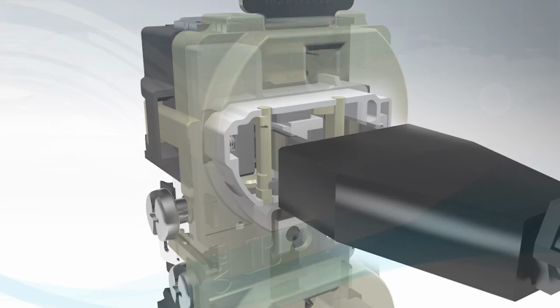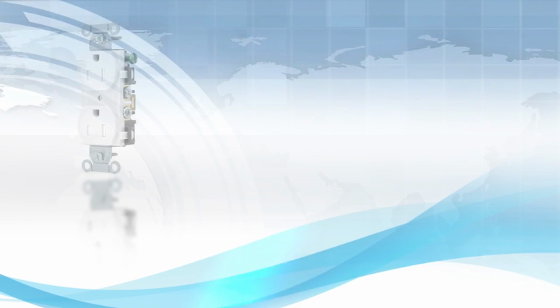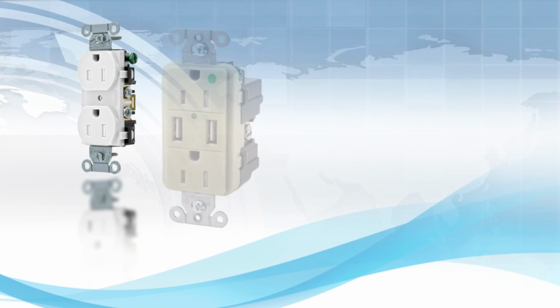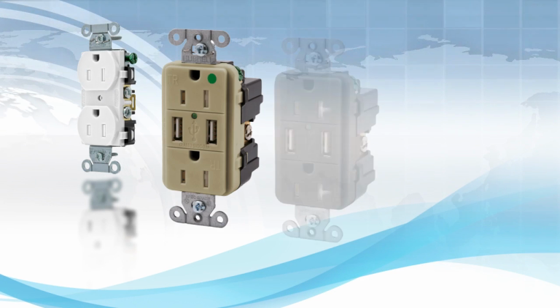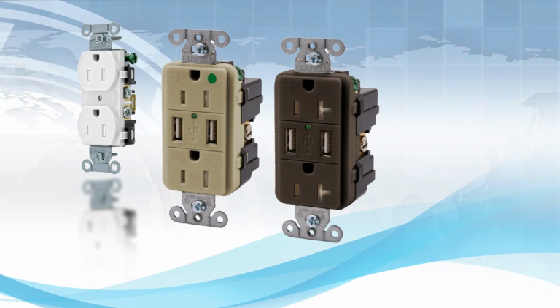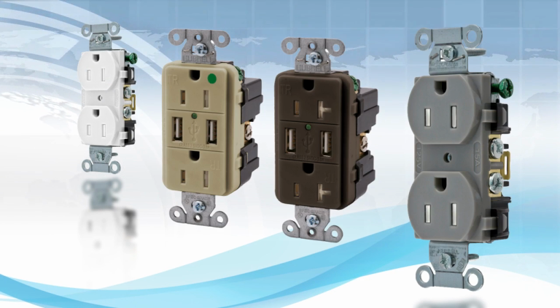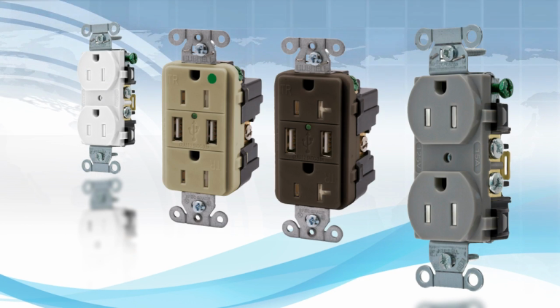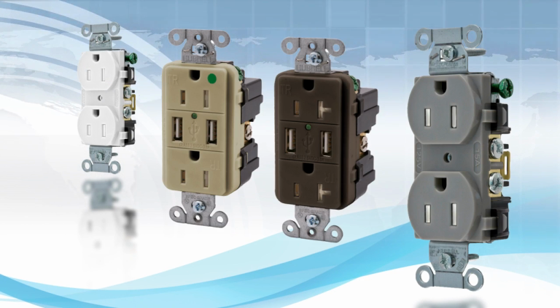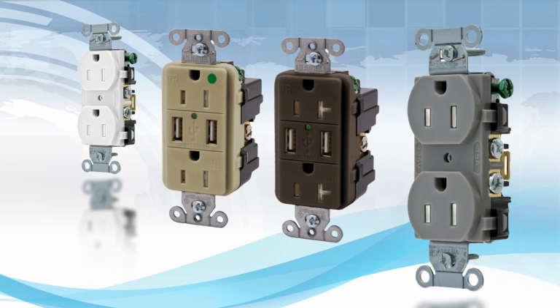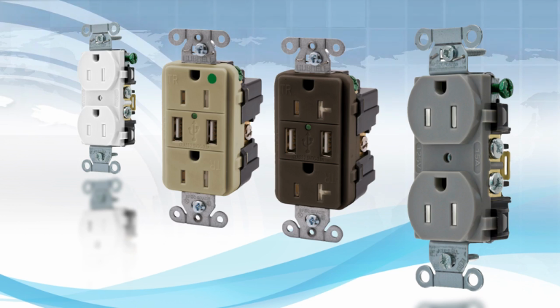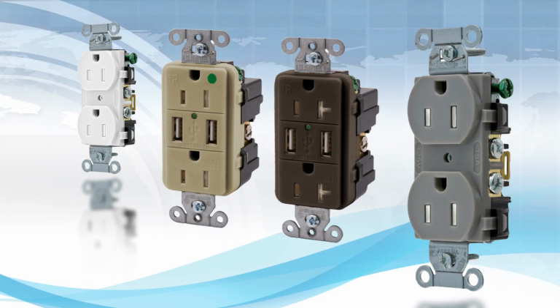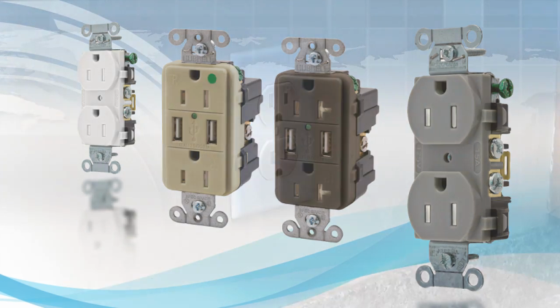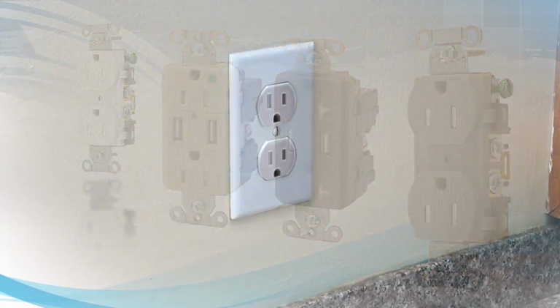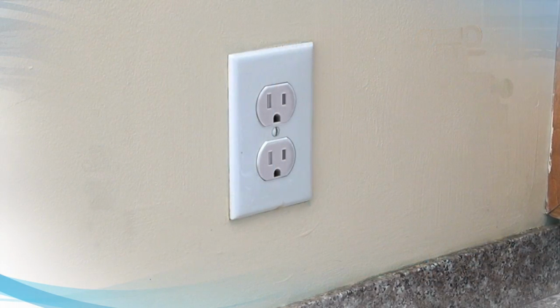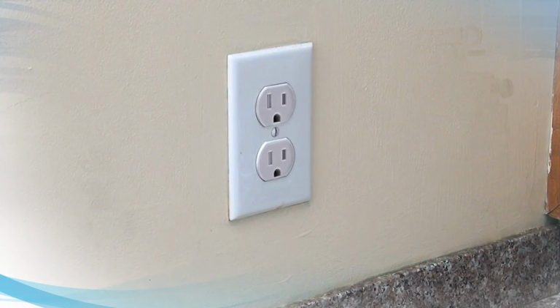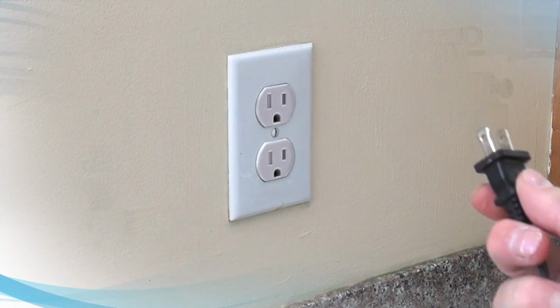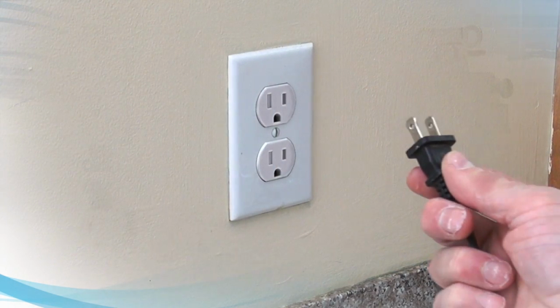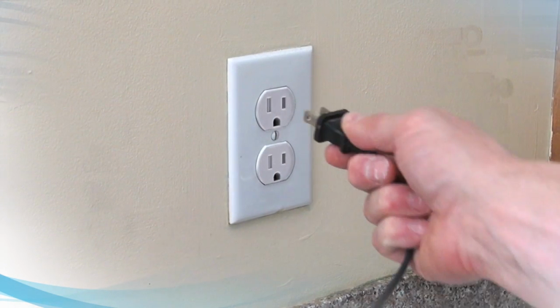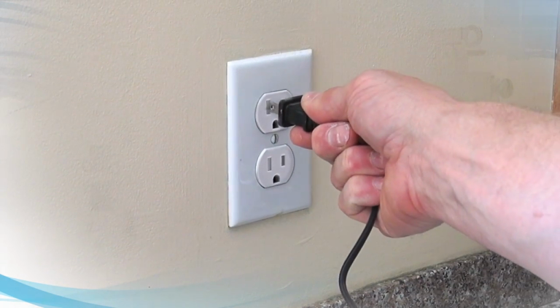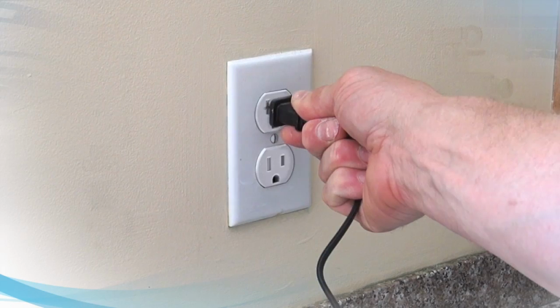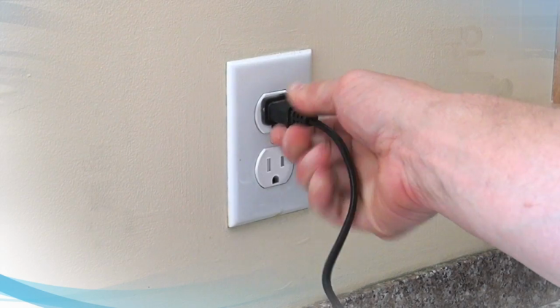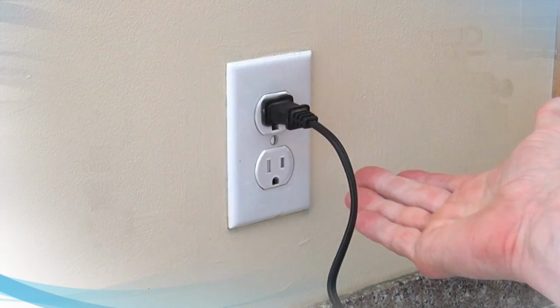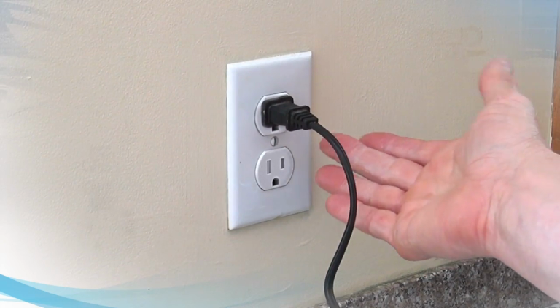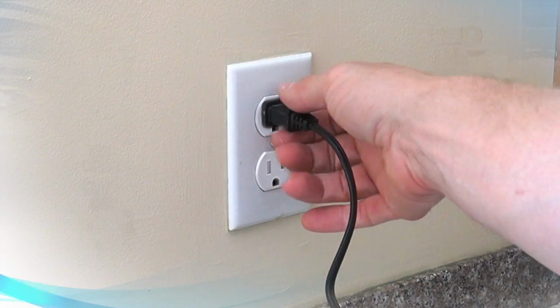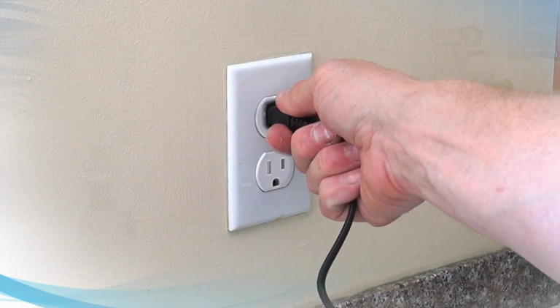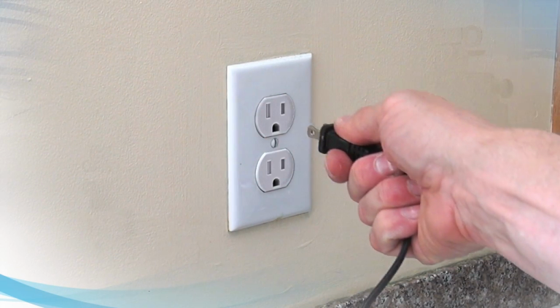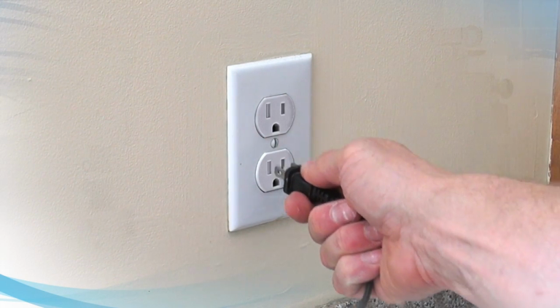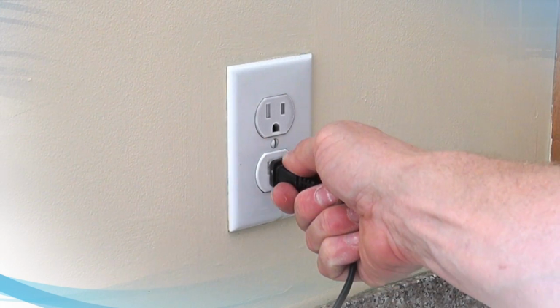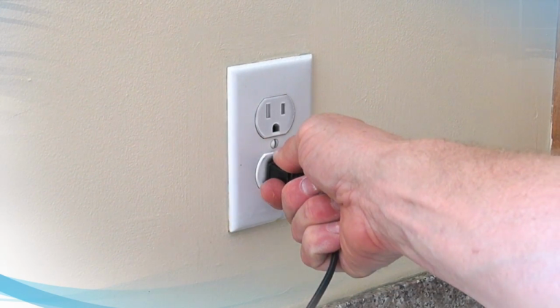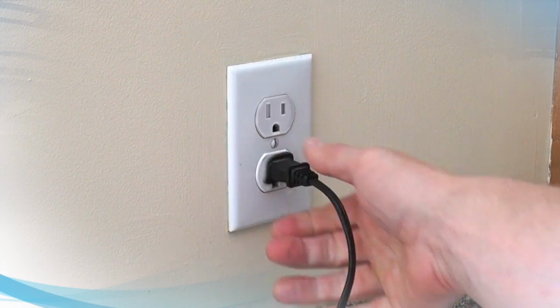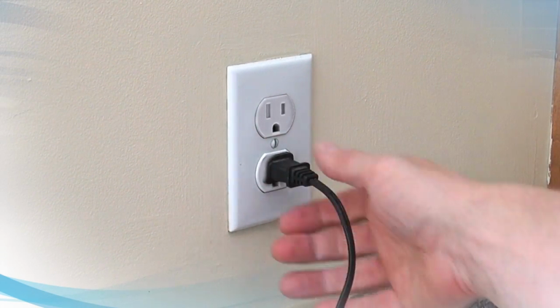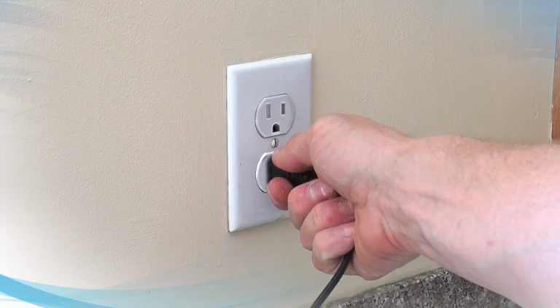This new technology is being deployed across all Hubbell receptacles. No matter which you choose, the tamper-resistant function will work the way you want it to. And thanks to the design of the mechanism's trap doors, our innovative solution requires much less insertion force.